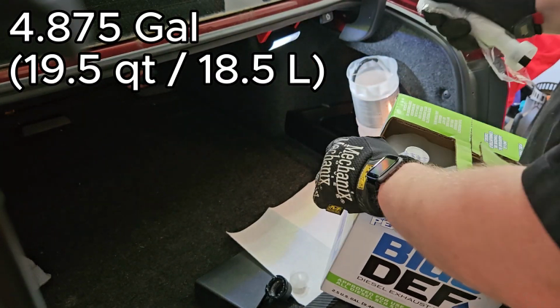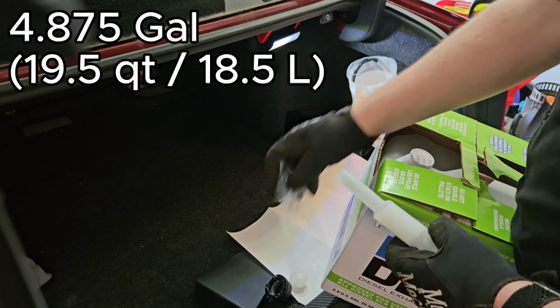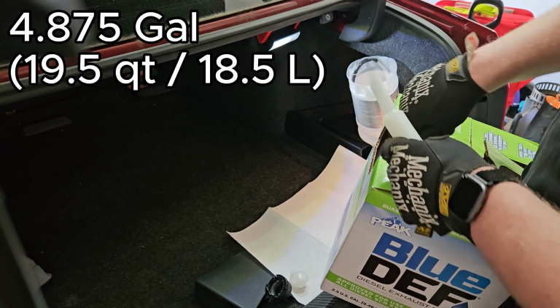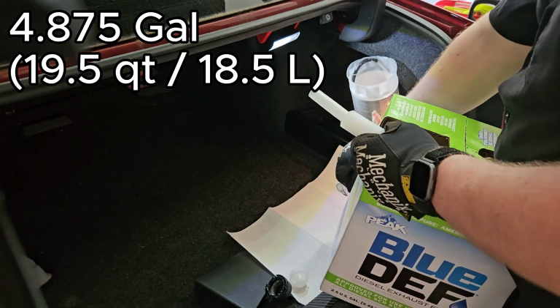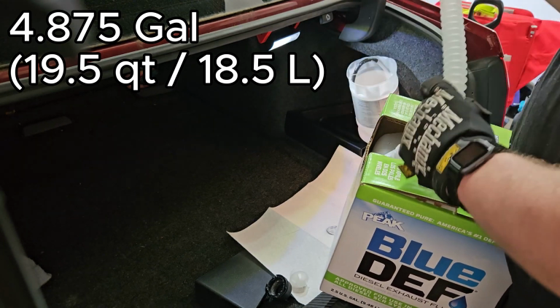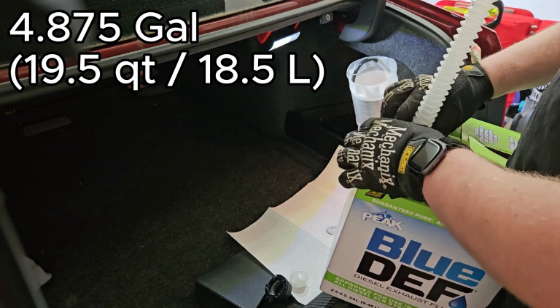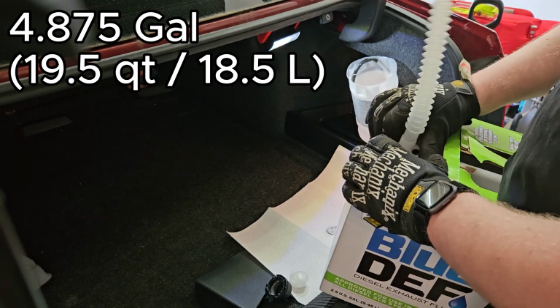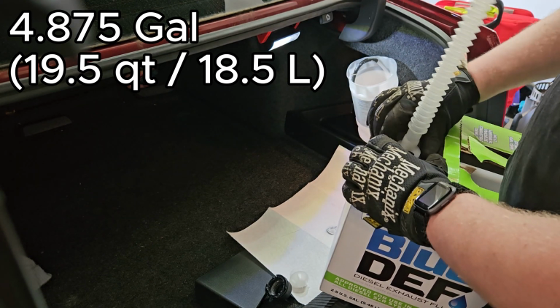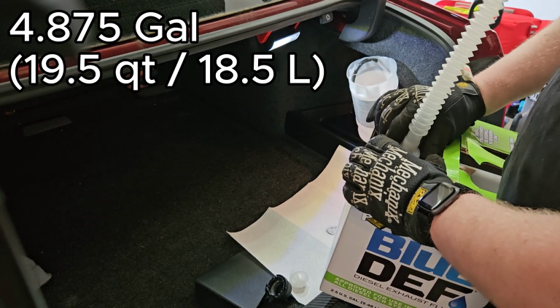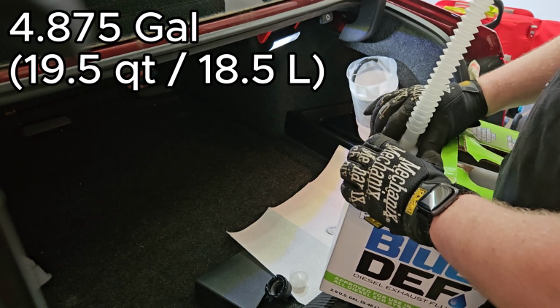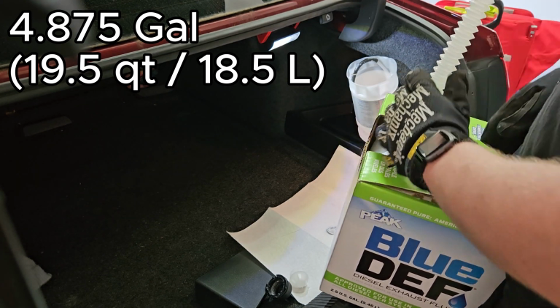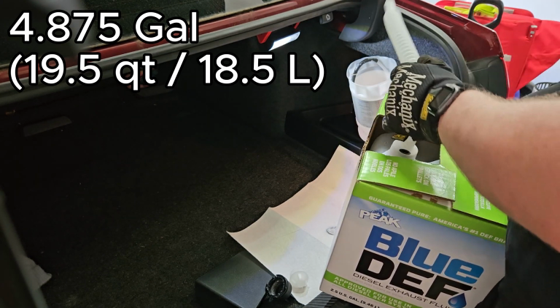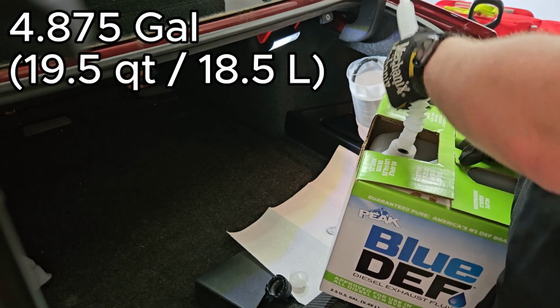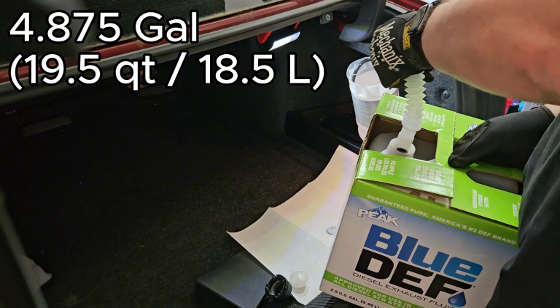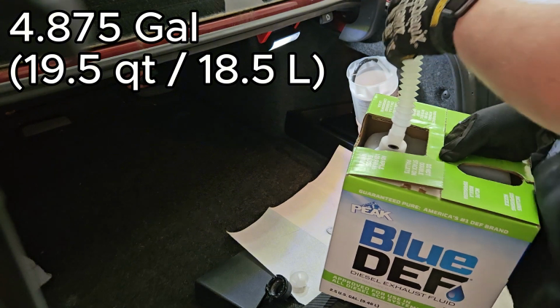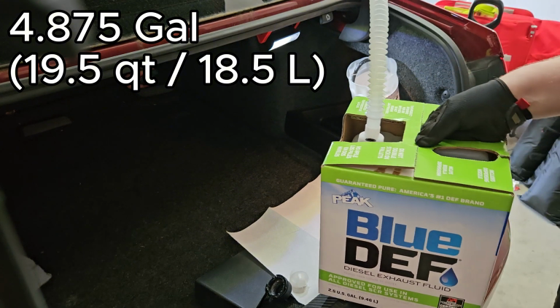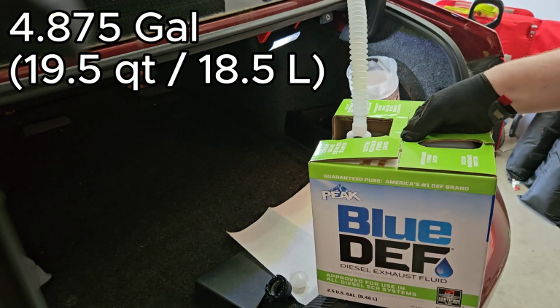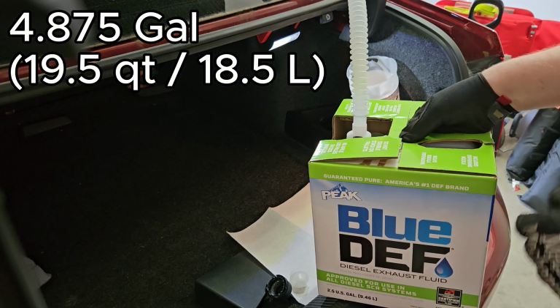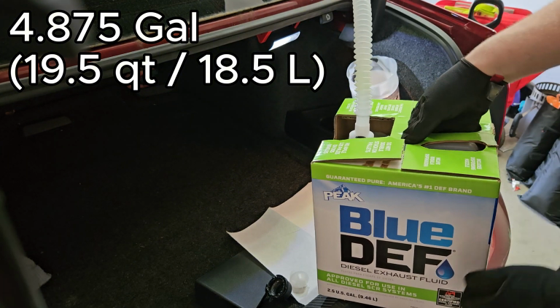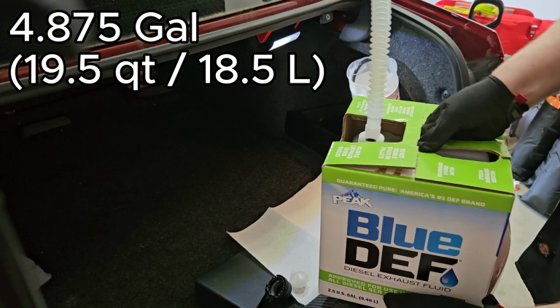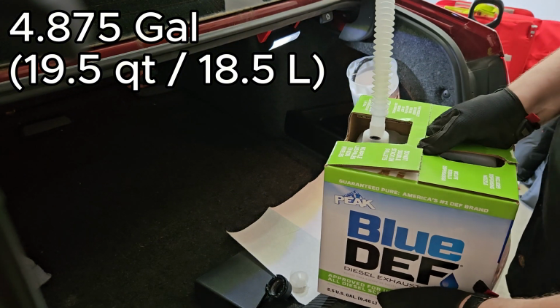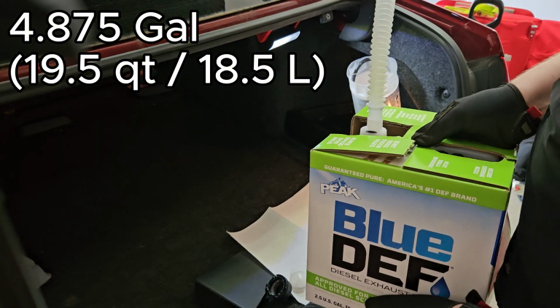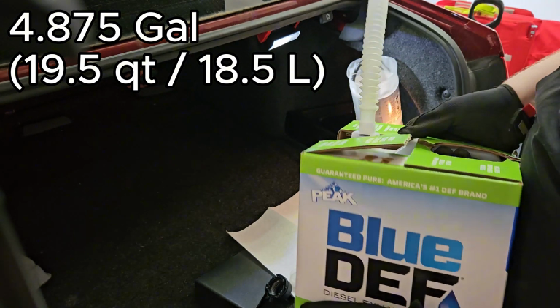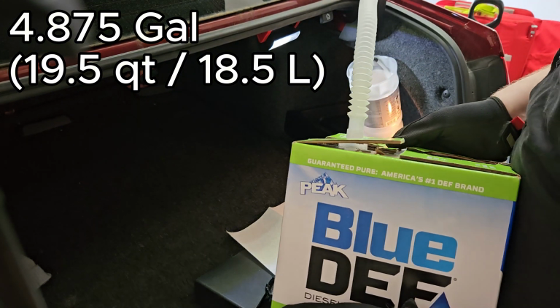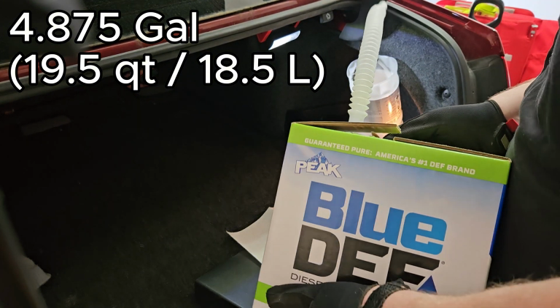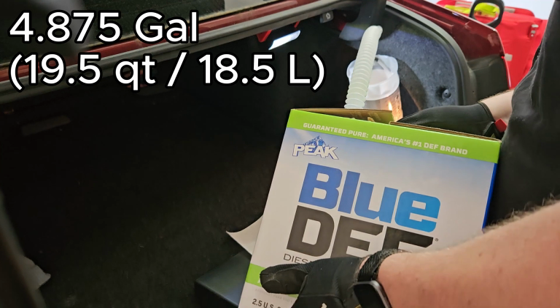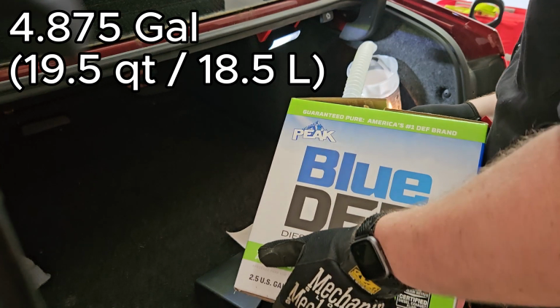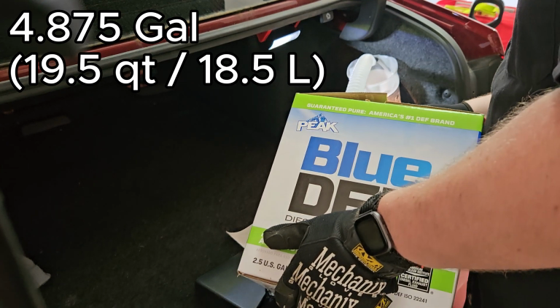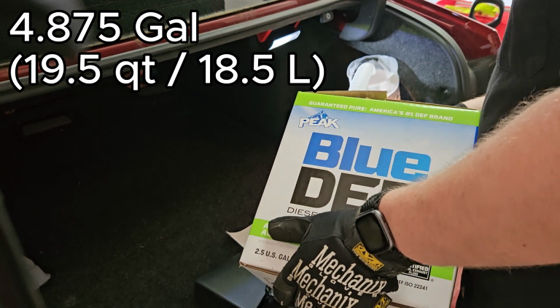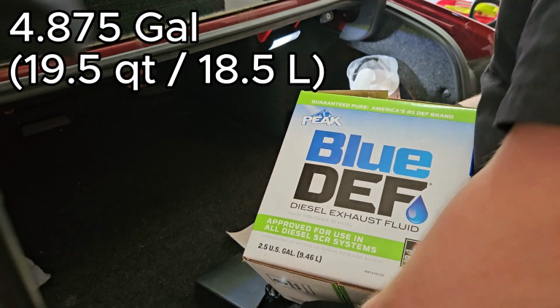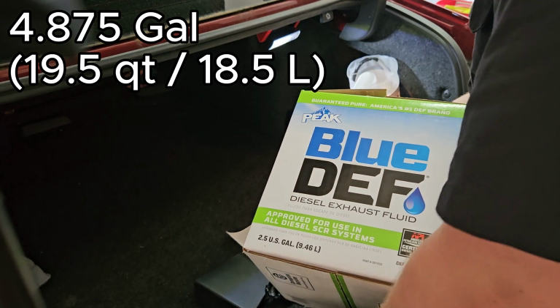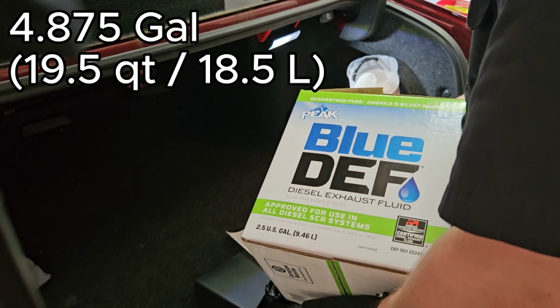Buy whatever's on sale. The Volkswagen takes 4.875 gallons of DEF, or 19.5 quarts. I typically only add 2.5 gallons every time I do an oil change, which is approximately every 5,000 miles.